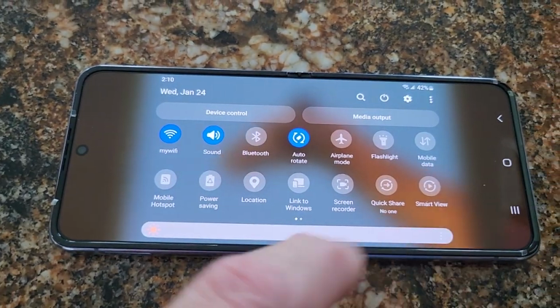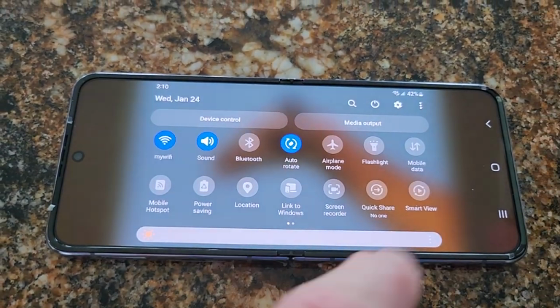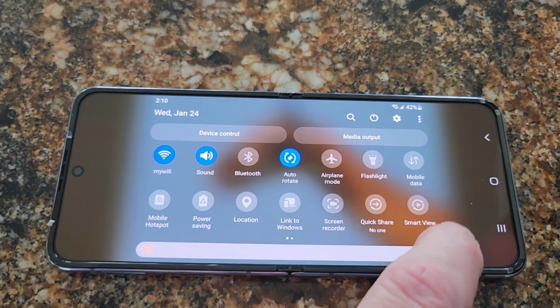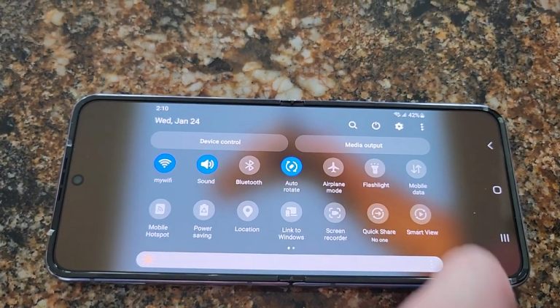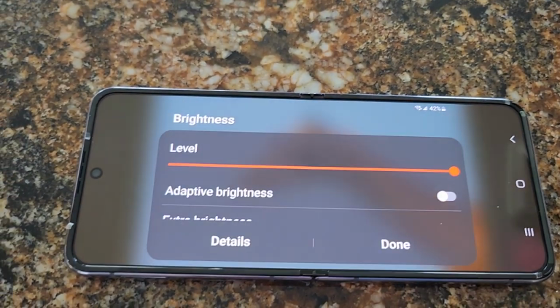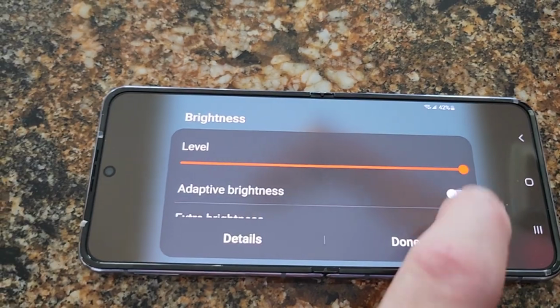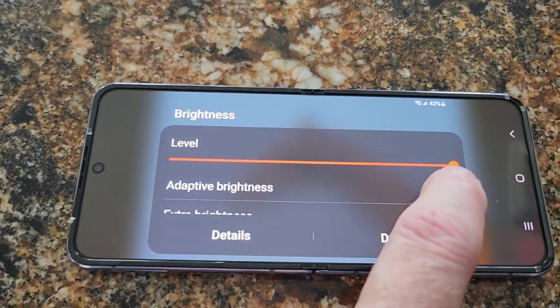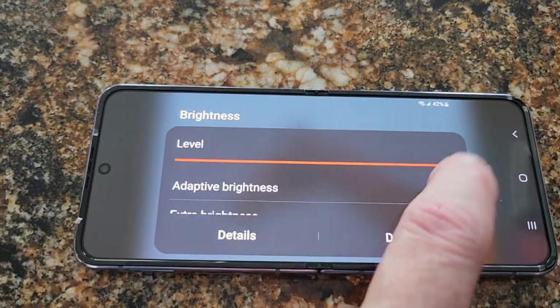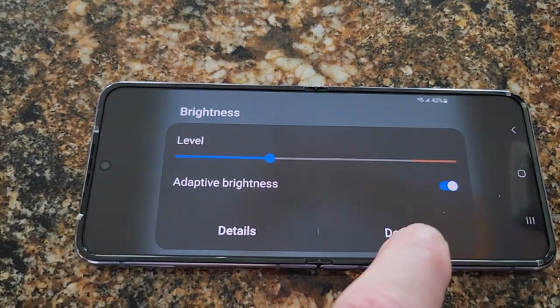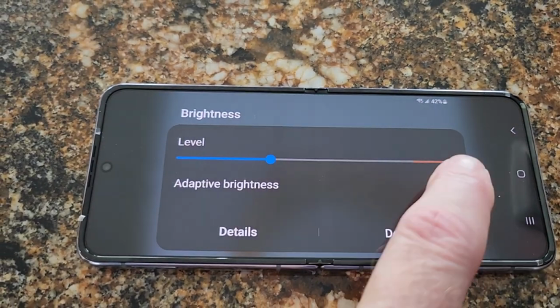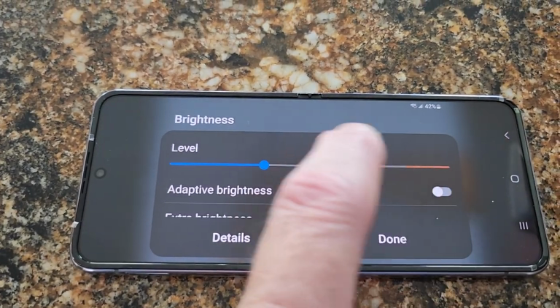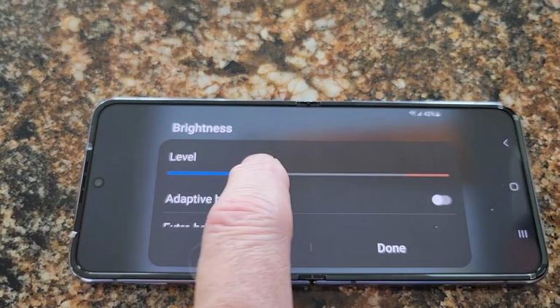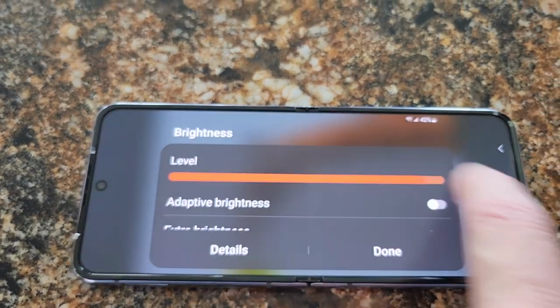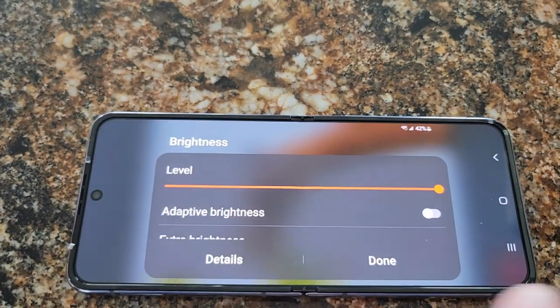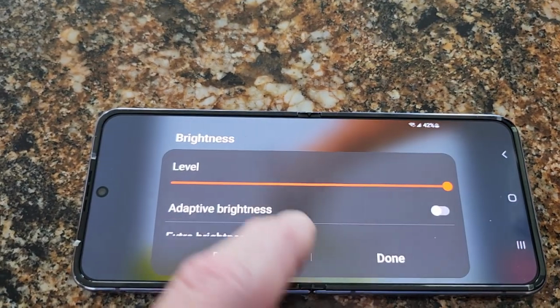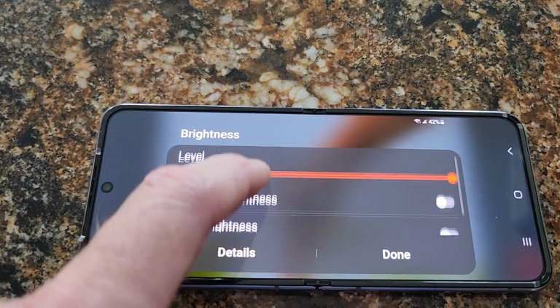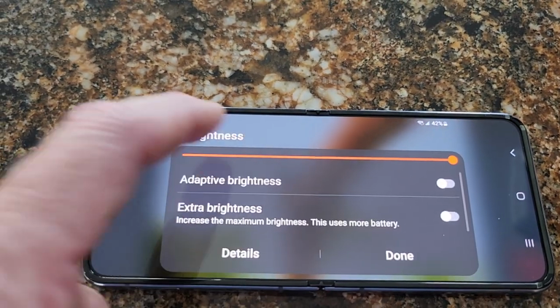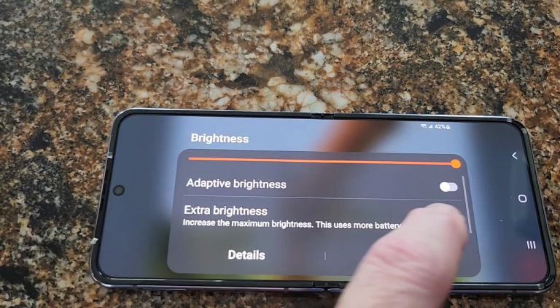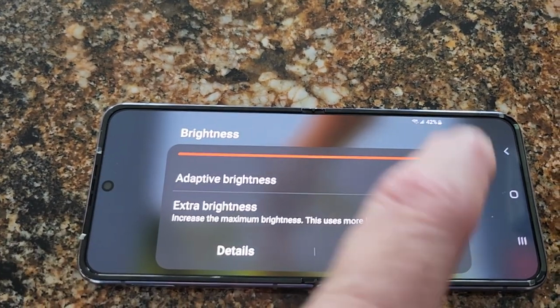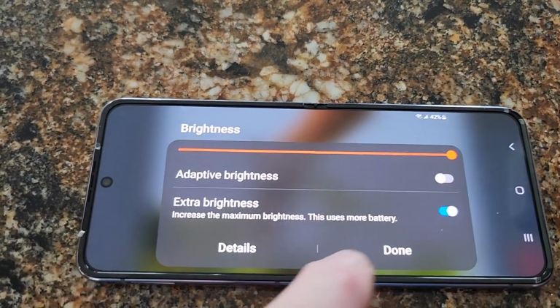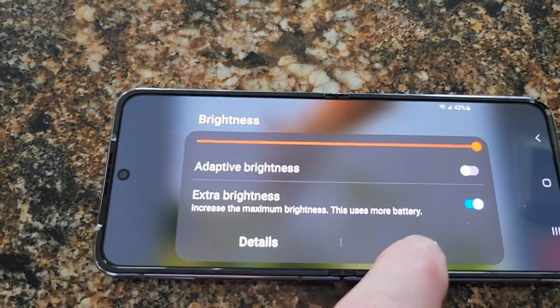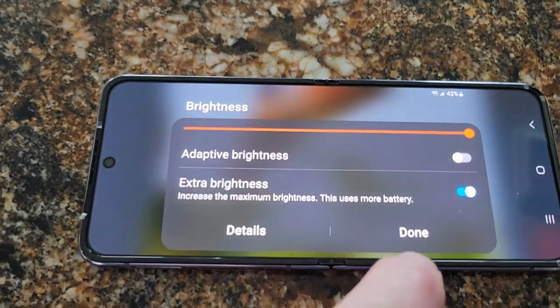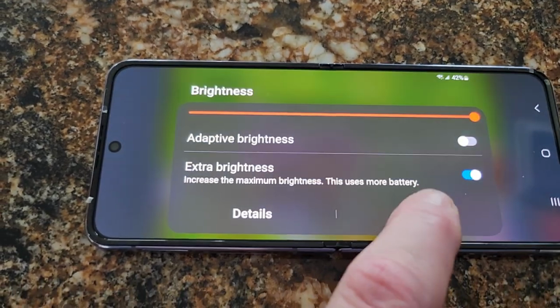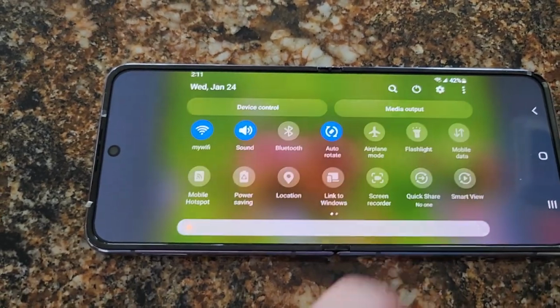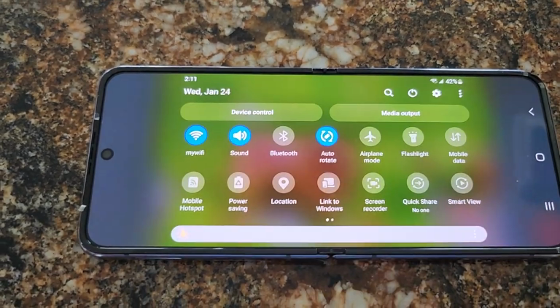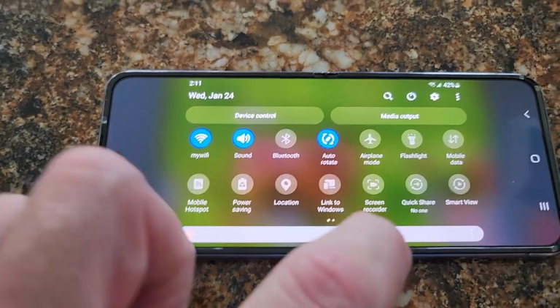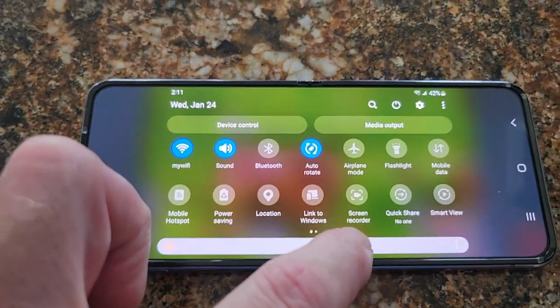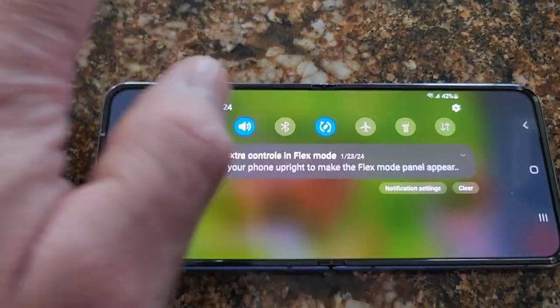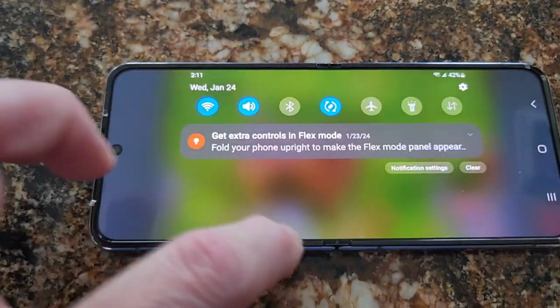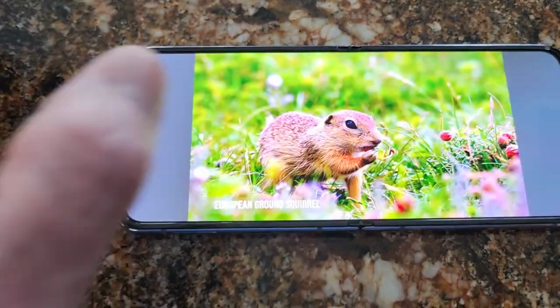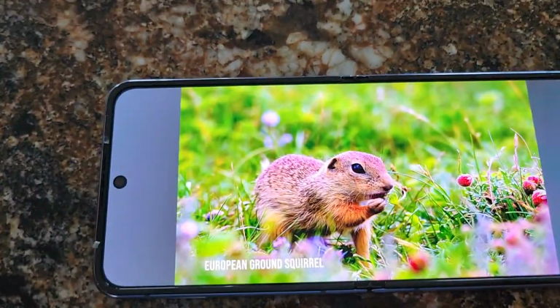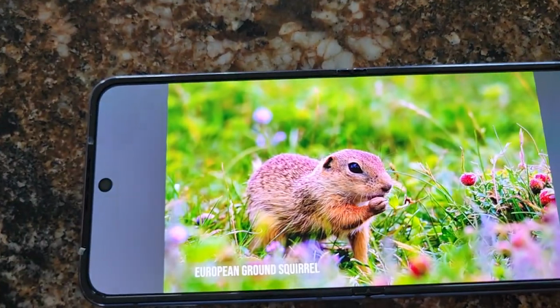Brightness — I think it can go even higher. That's adaptive. You can turn on extra brightness, so we're not even all the way bright there. So now we are.